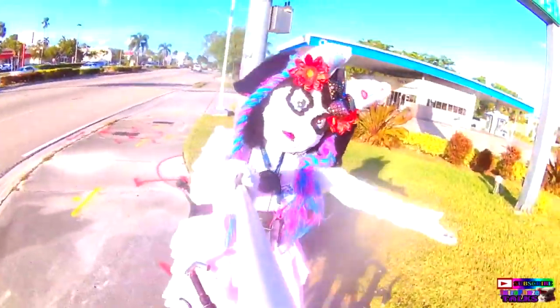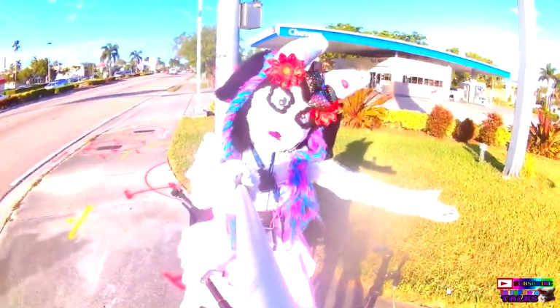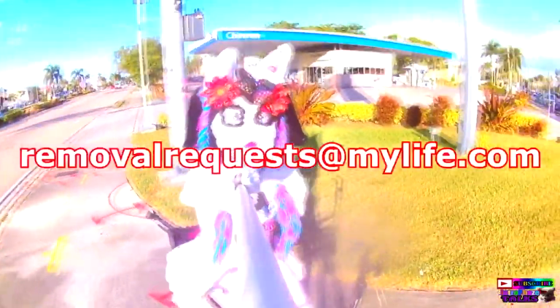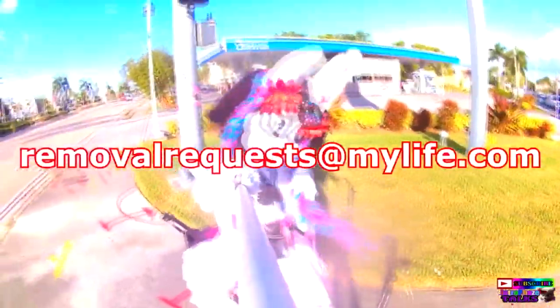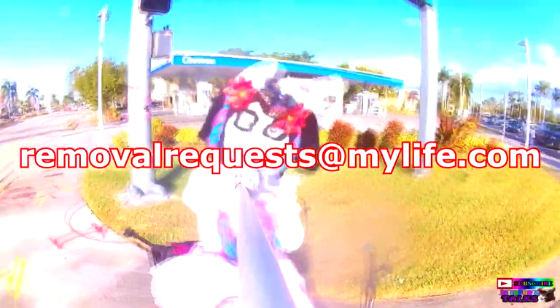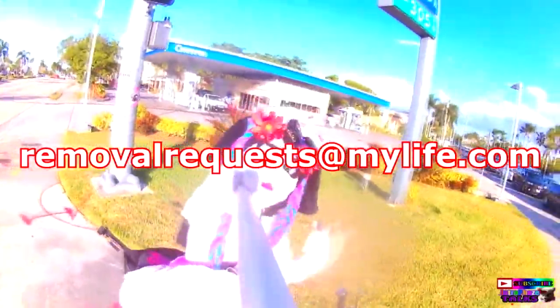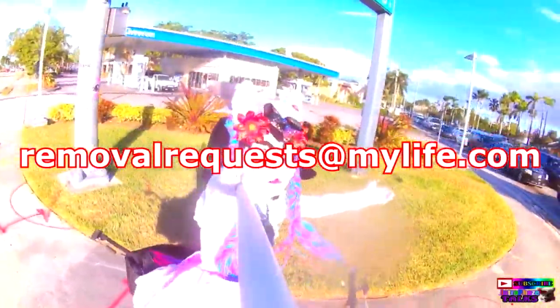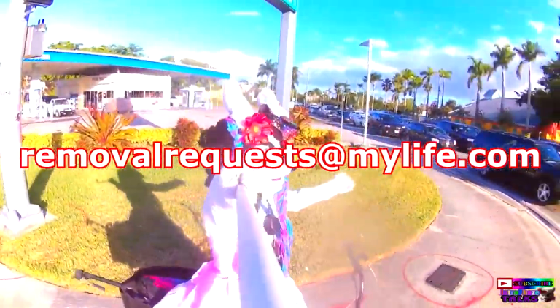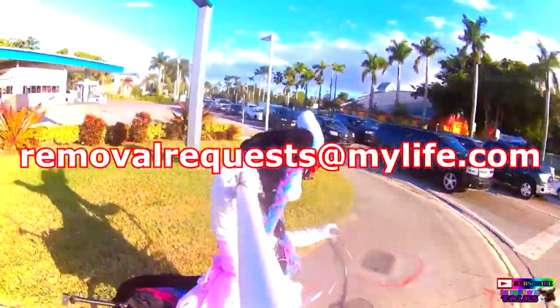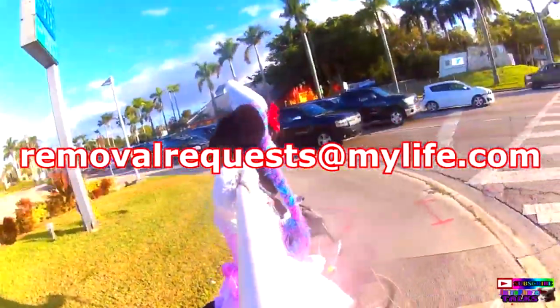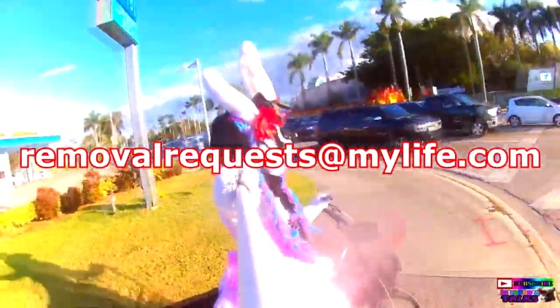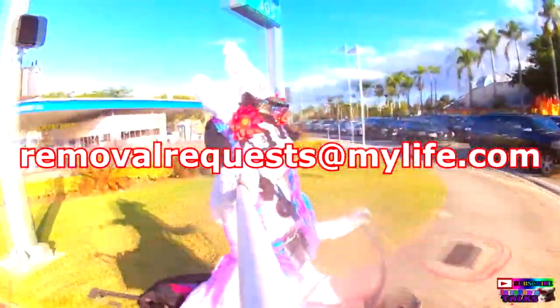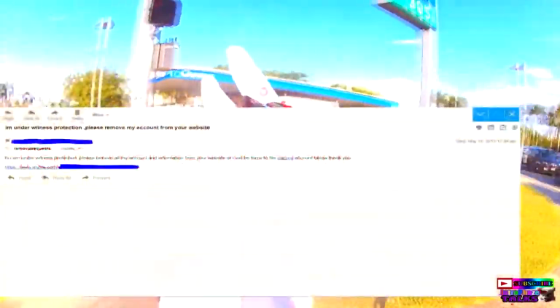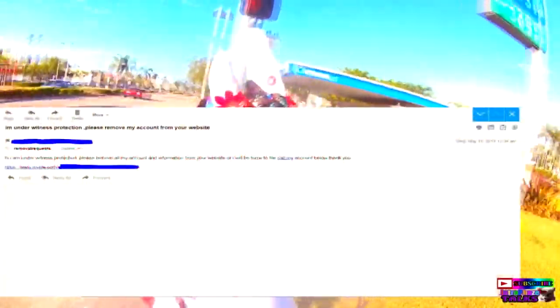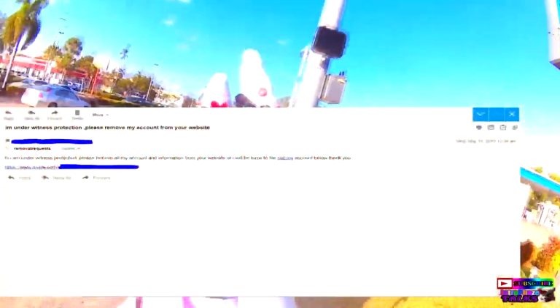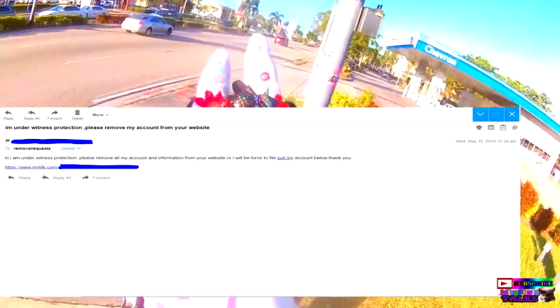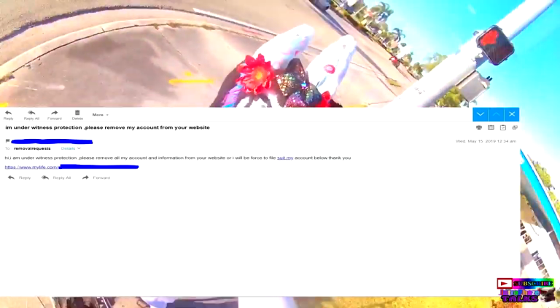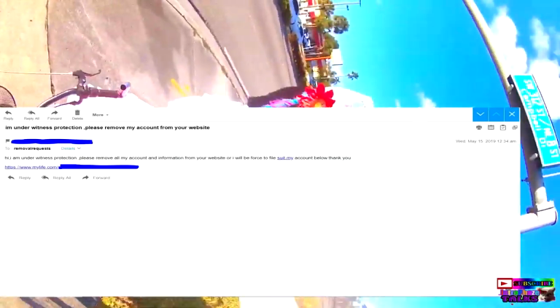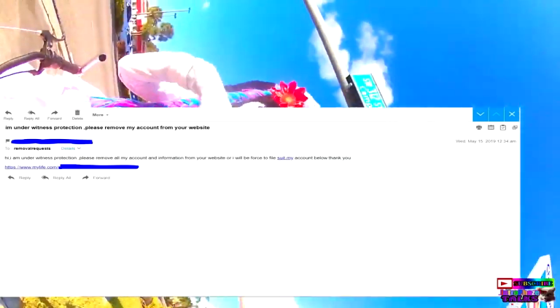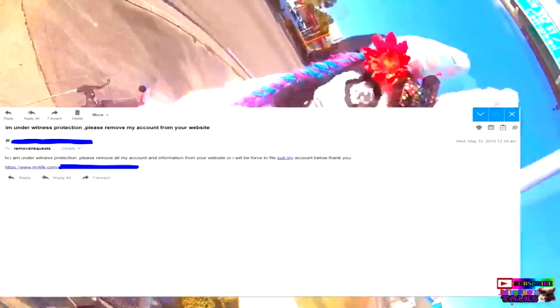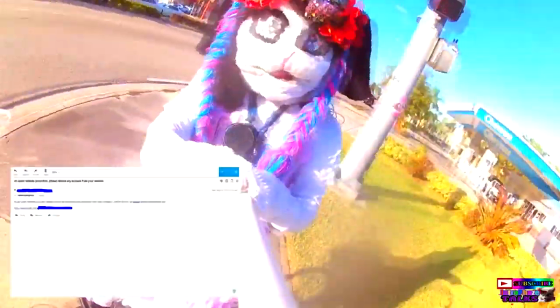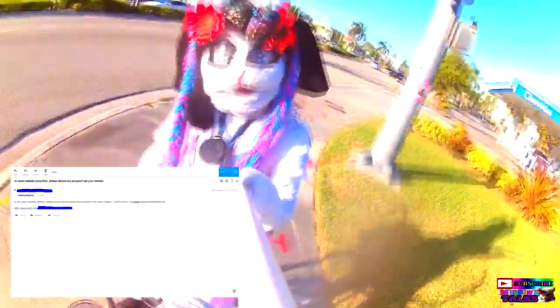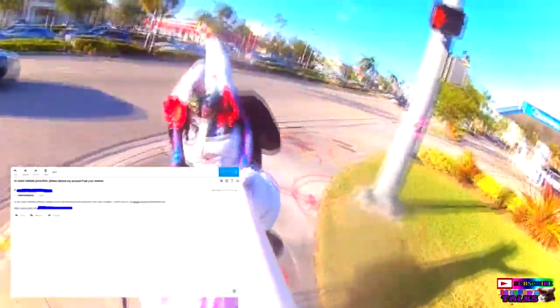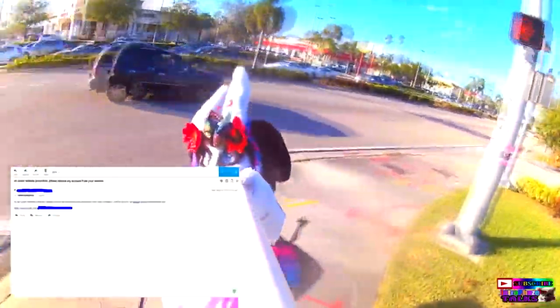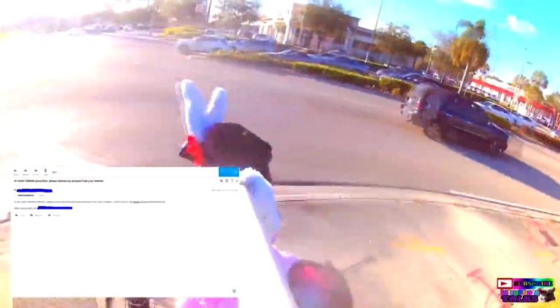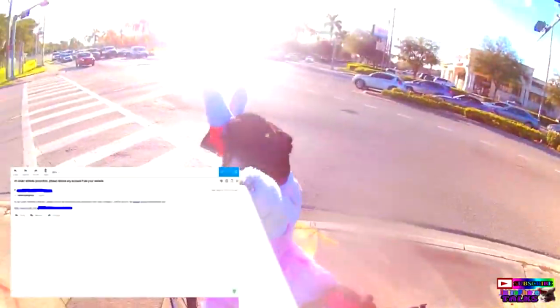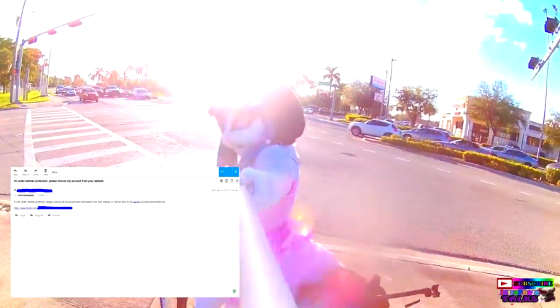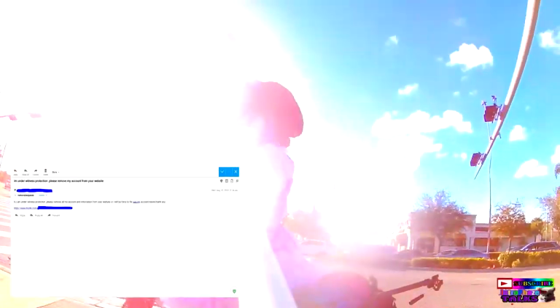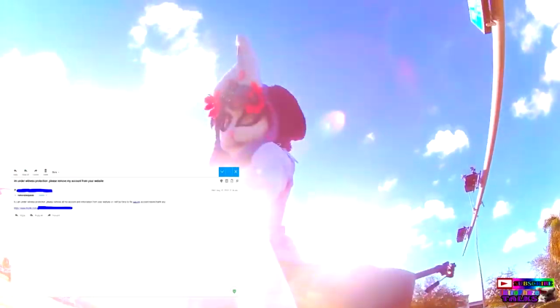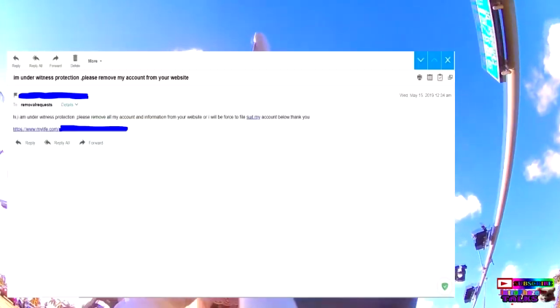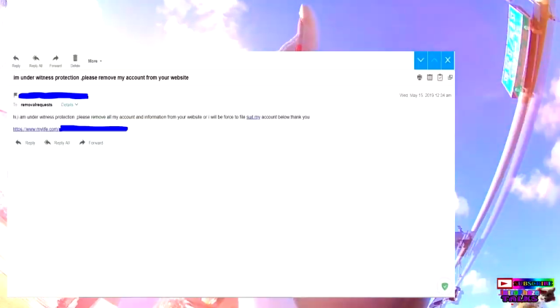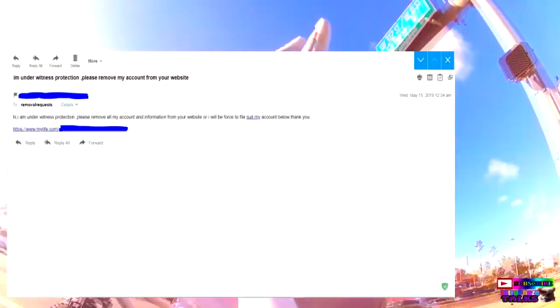Go to their email and send them an email removal request at MyLife.com. In the subject you write: 'Hi, I am under witness protection, please remove all my account information from your website.' And in the main email body you write the same: 'Hi, I am under witness protection, please remove all my account and information from your website.'